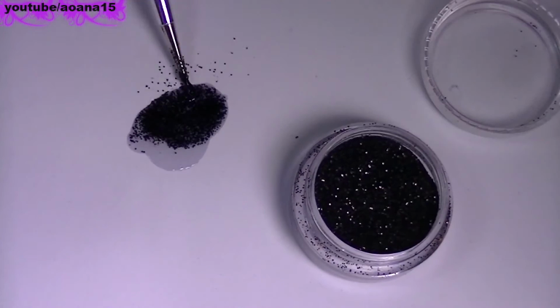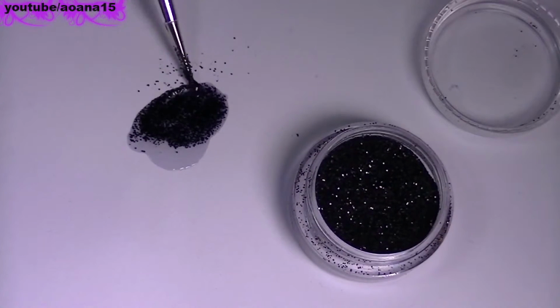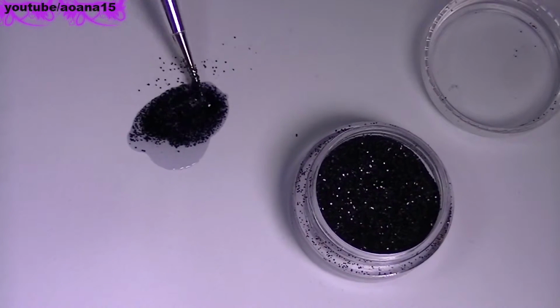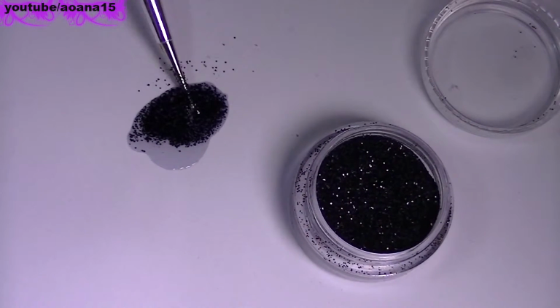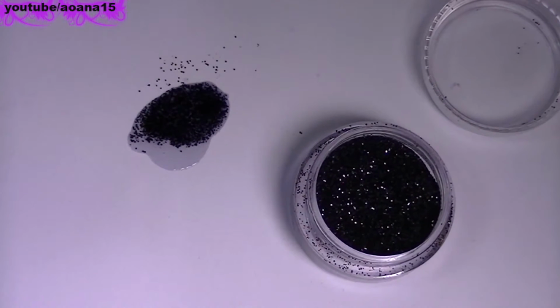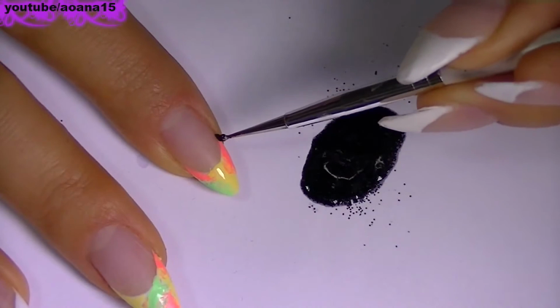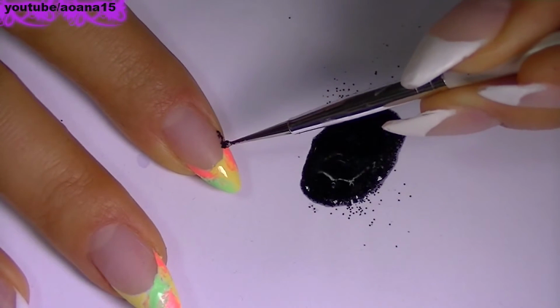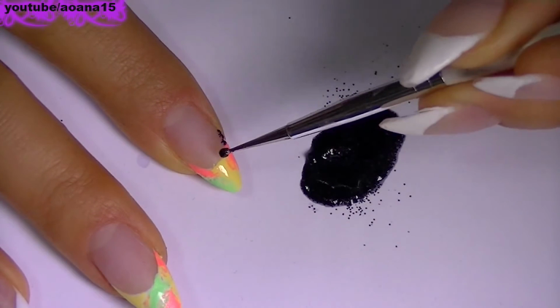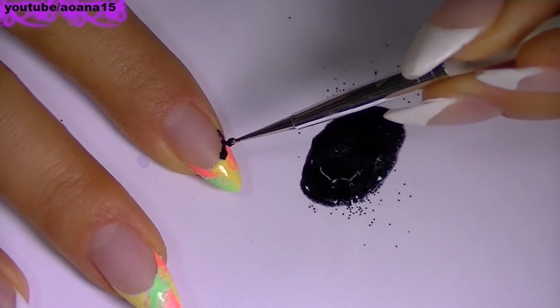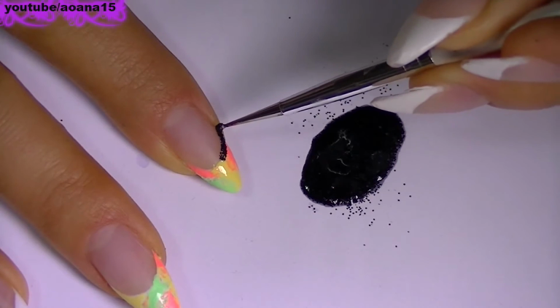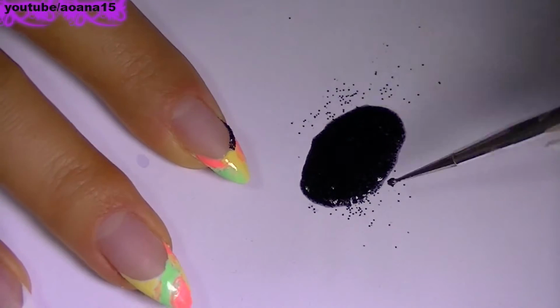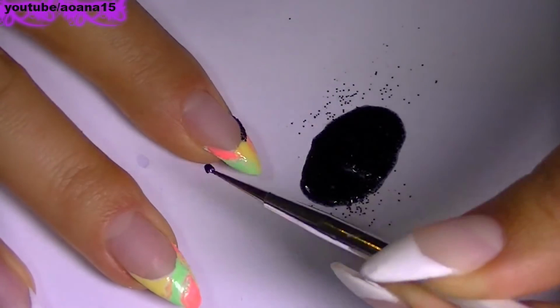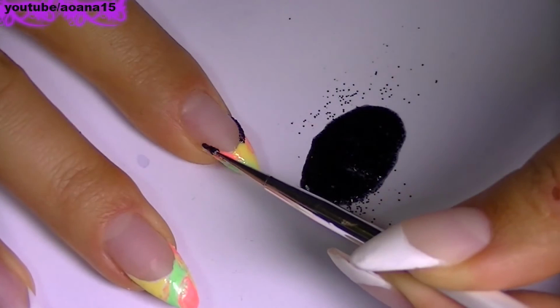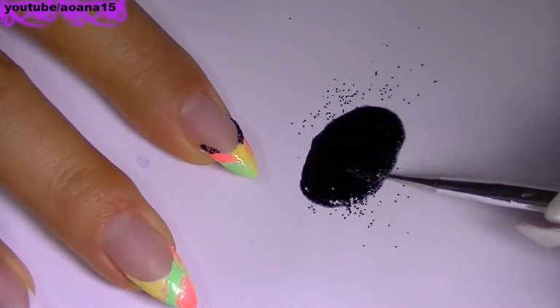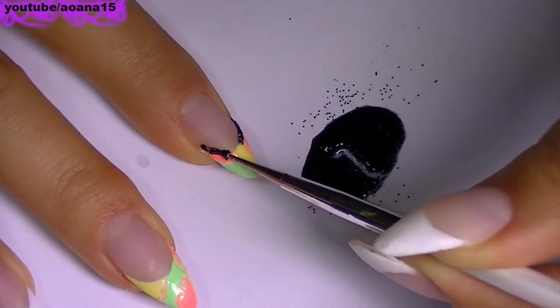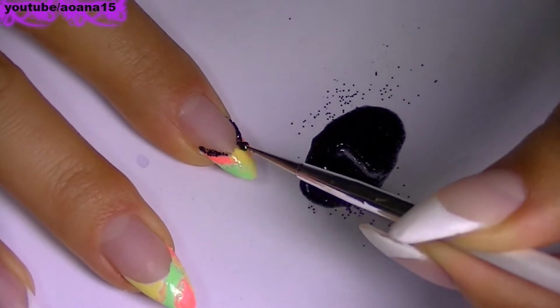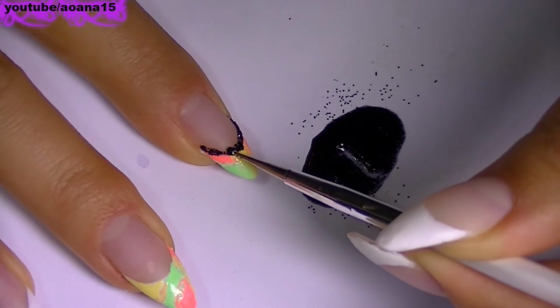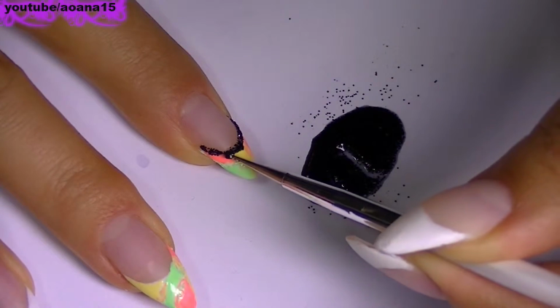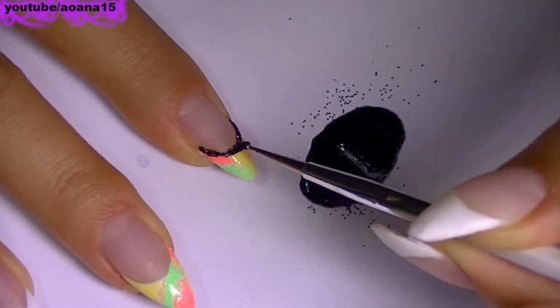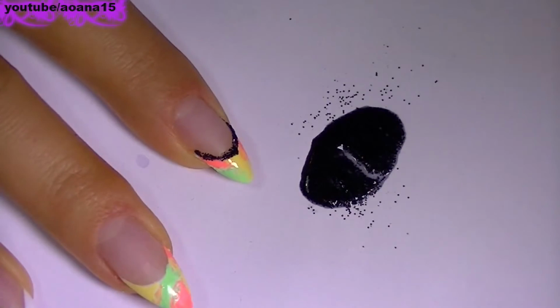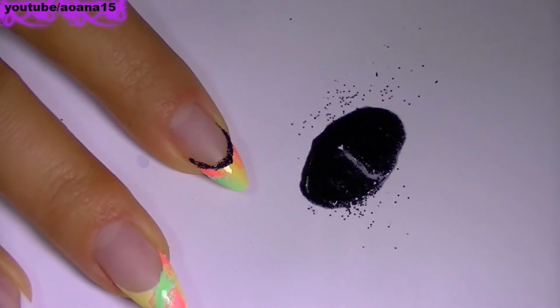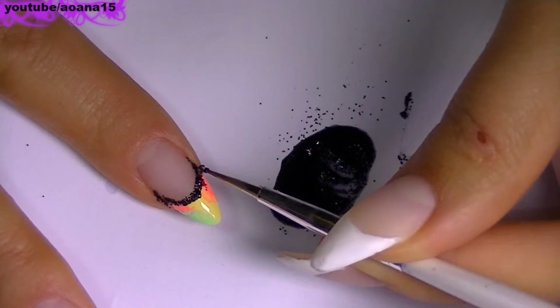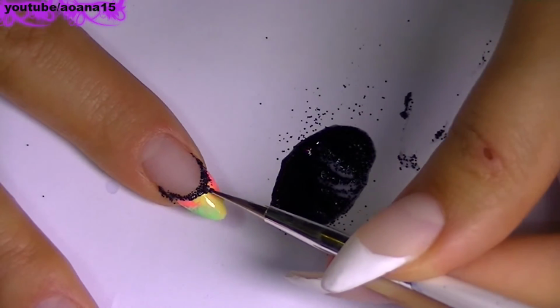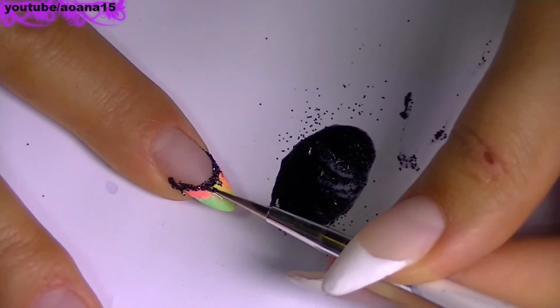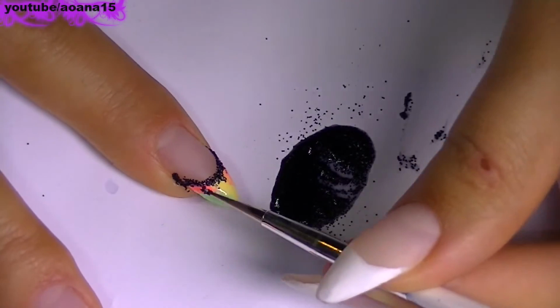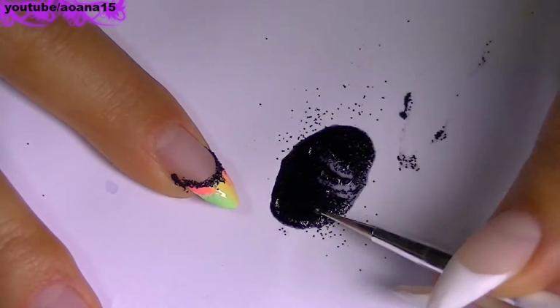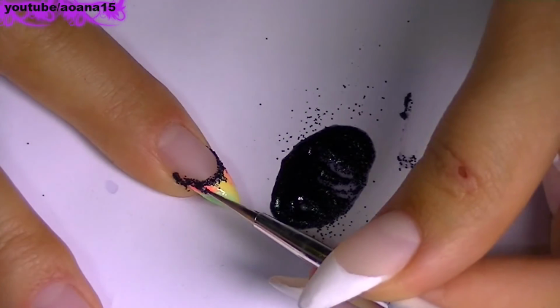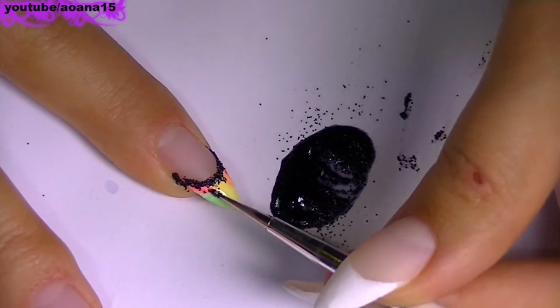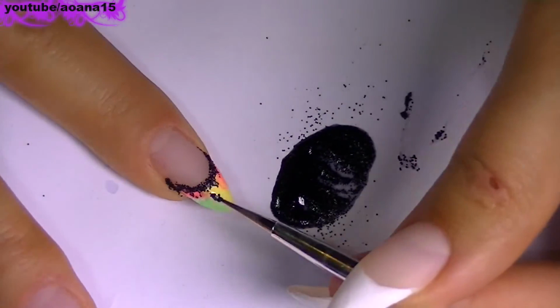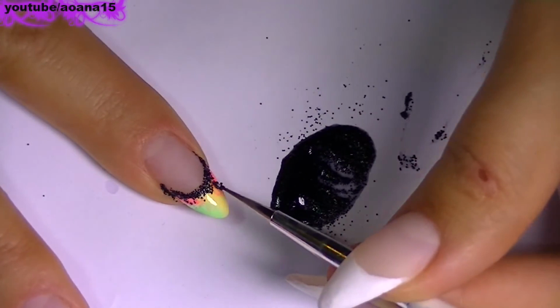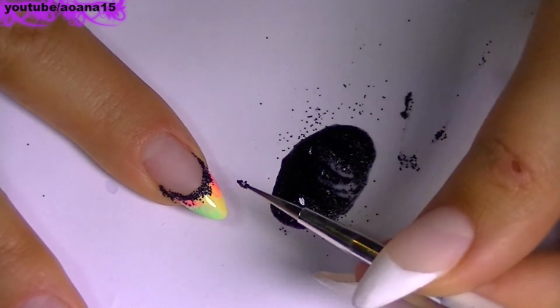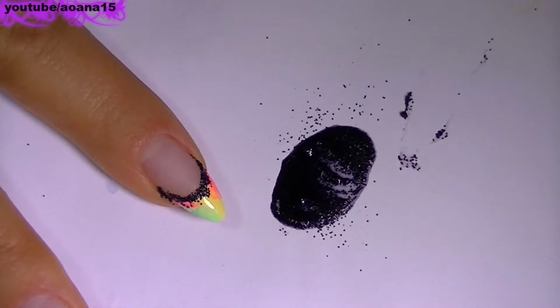For the next step I'm going to mix some glitter with some top coat and with this I'm going to outline my French manicure and I'm also going to drag the glitter just a bit toward the tip of the nail.